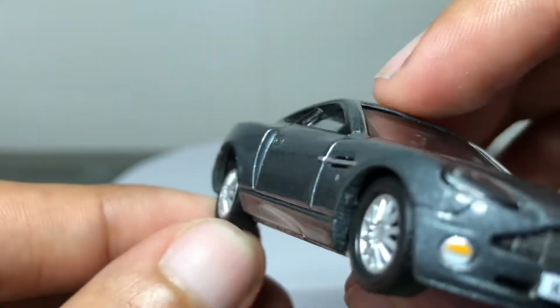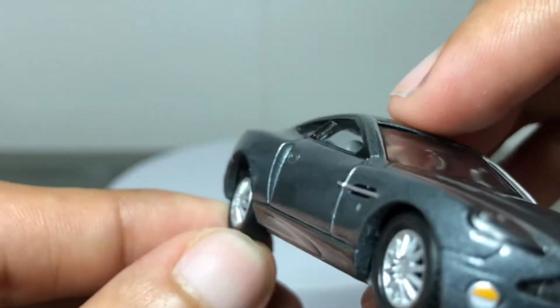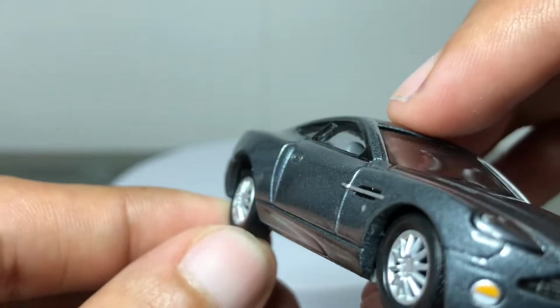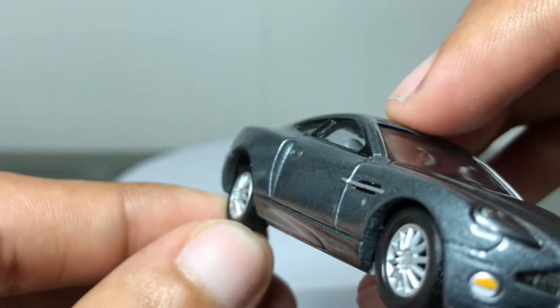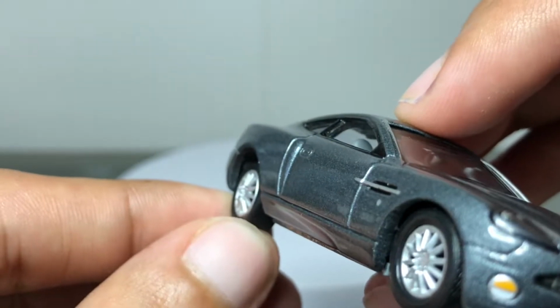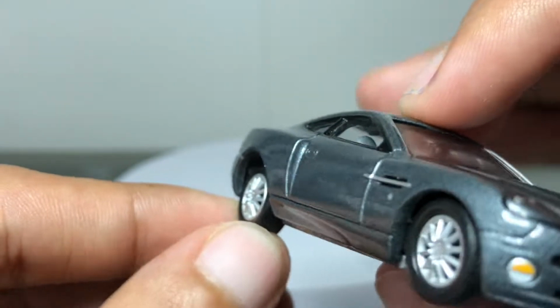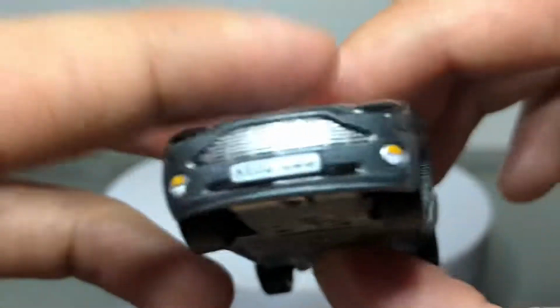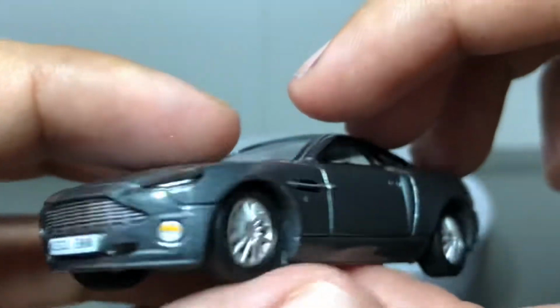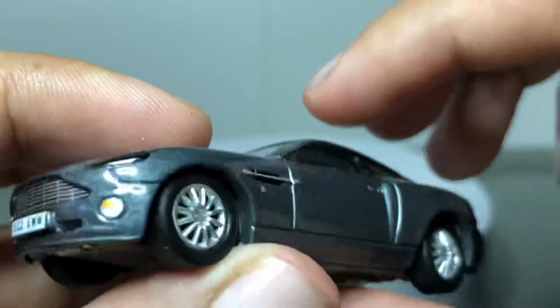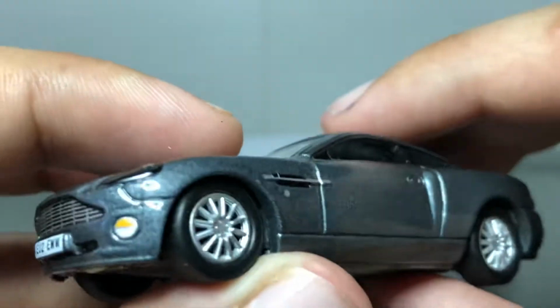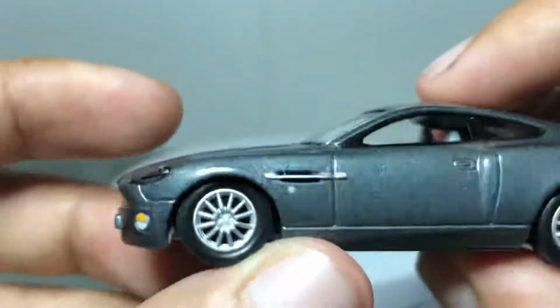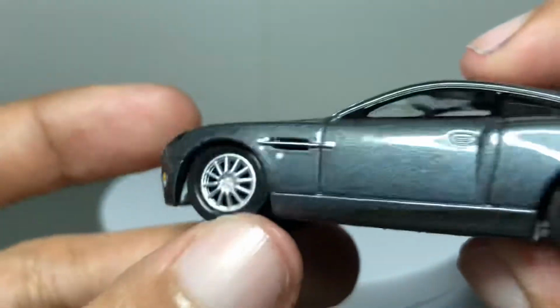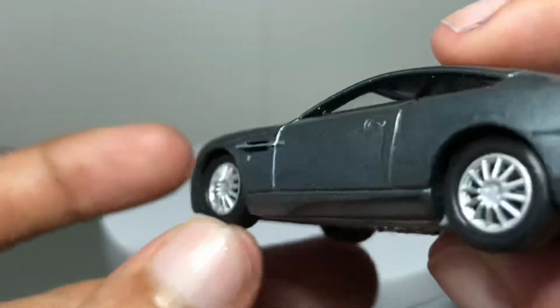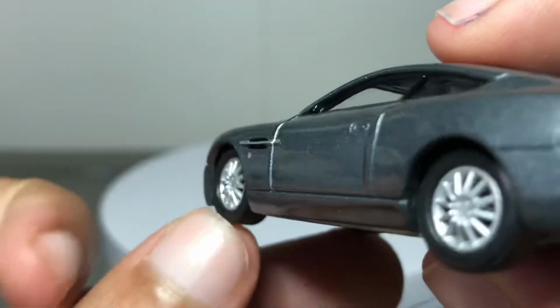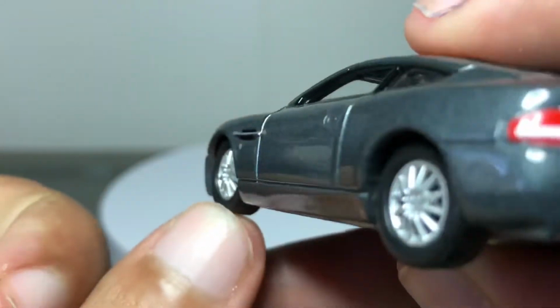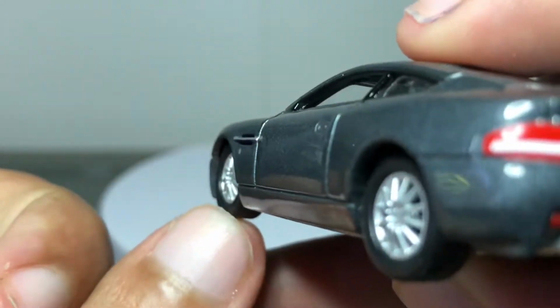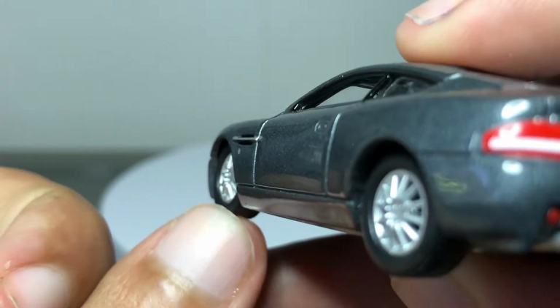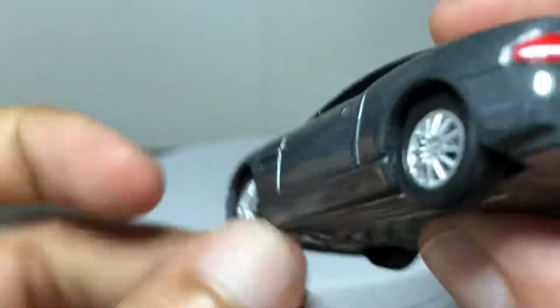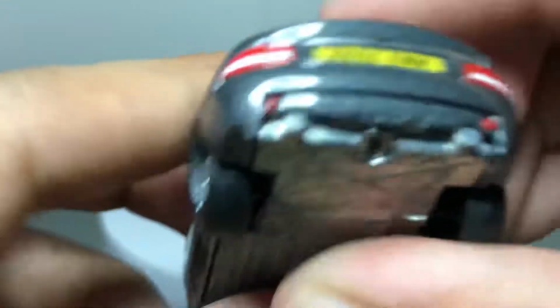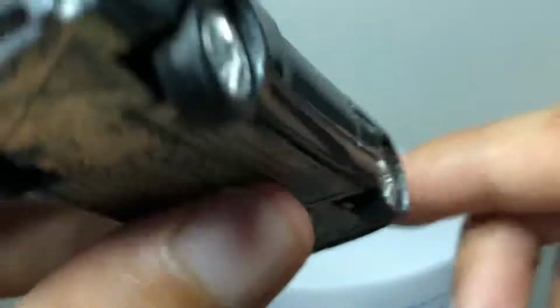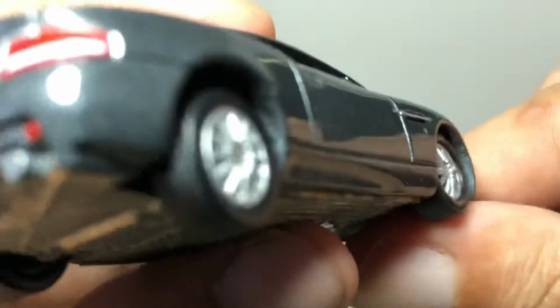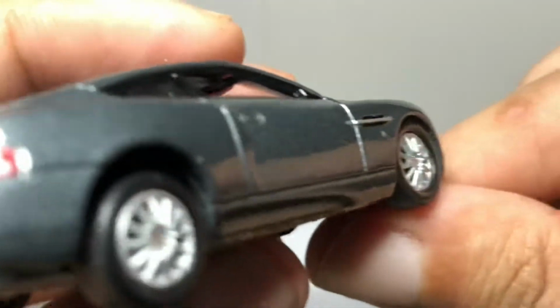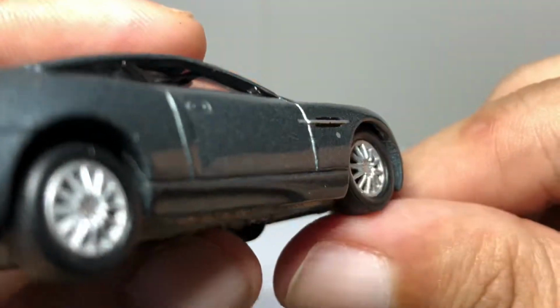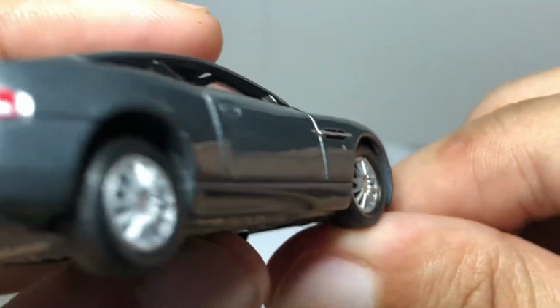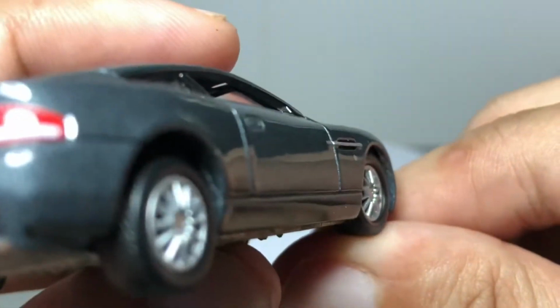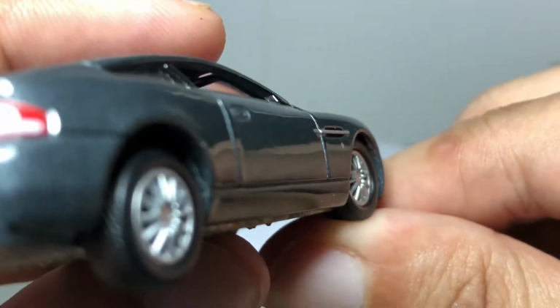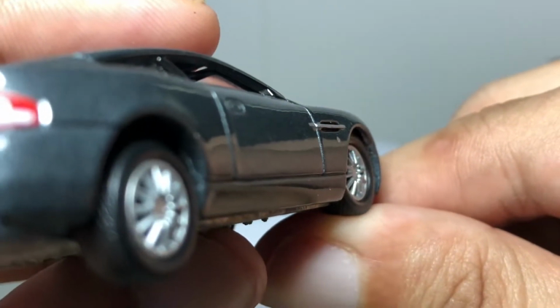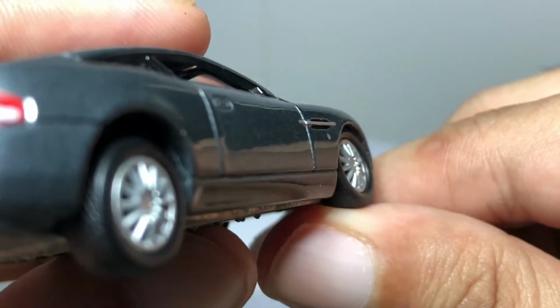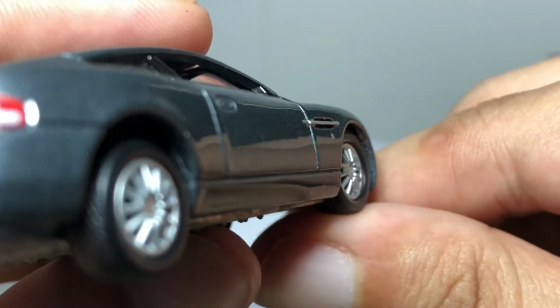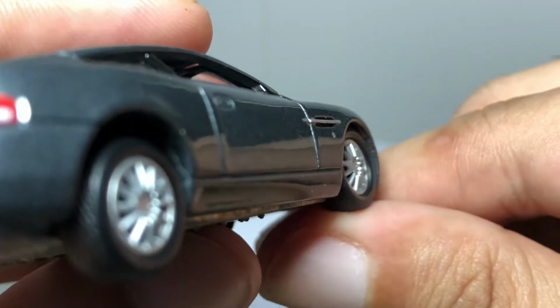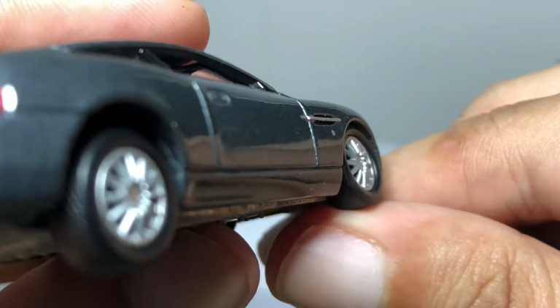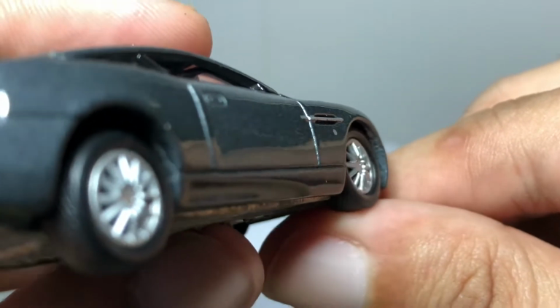It doesn't look too realistic. I wish they could improve in that department — and it also wiggles, which is kind of a big deal for me. The length of the axles are too short.